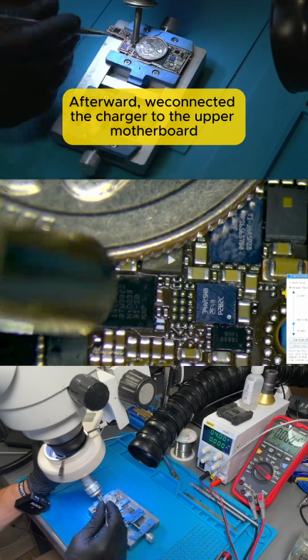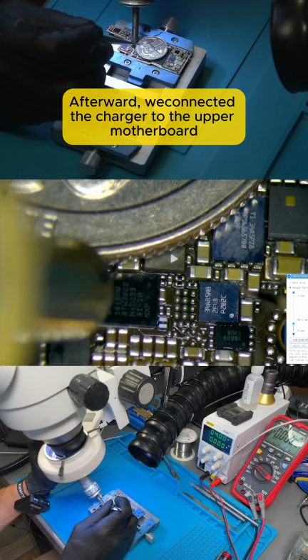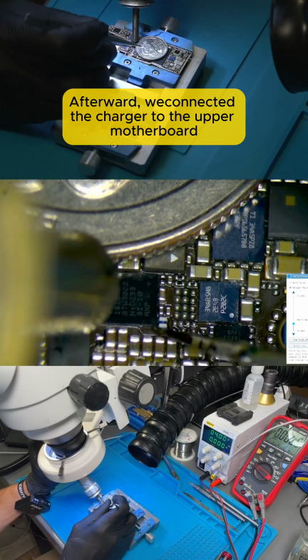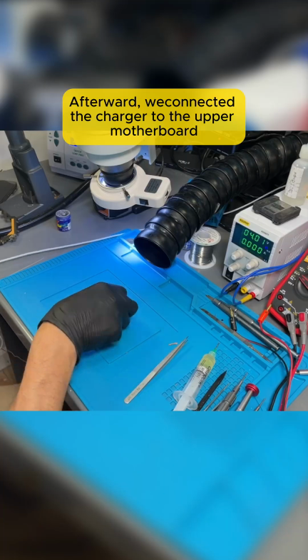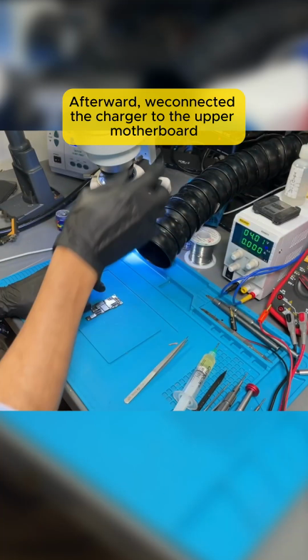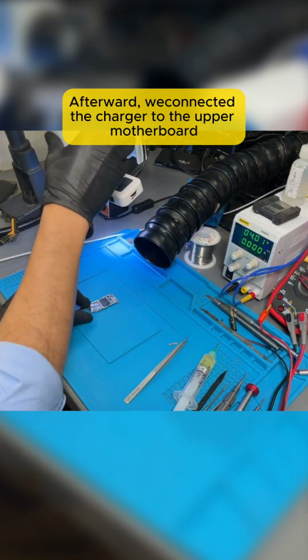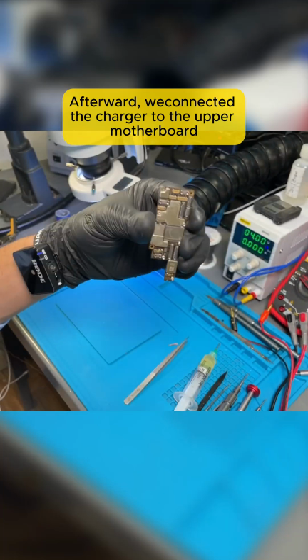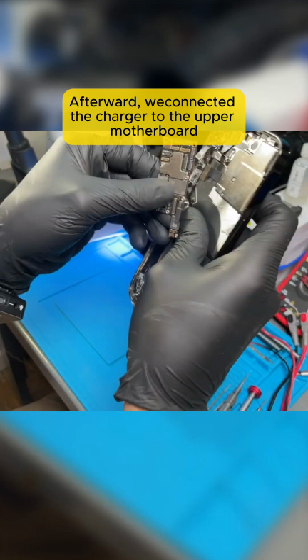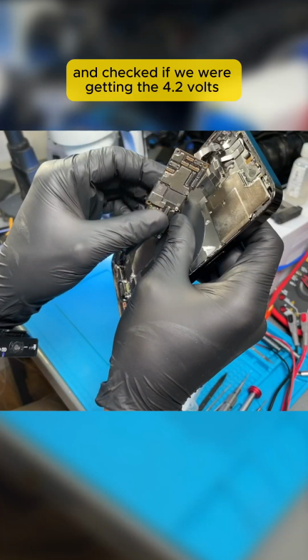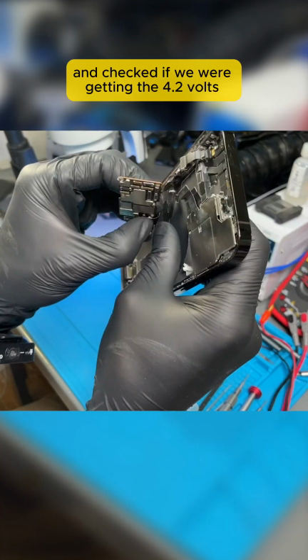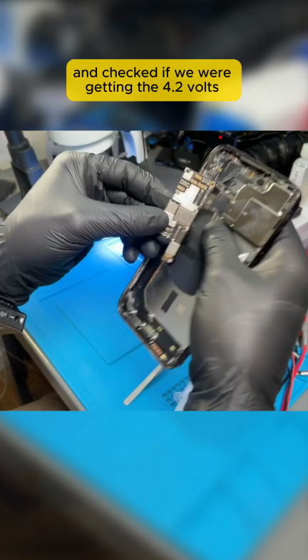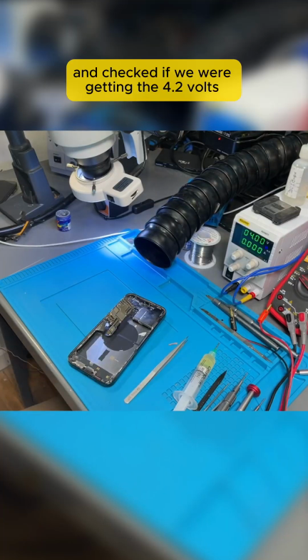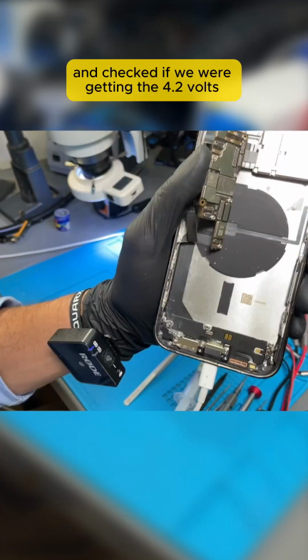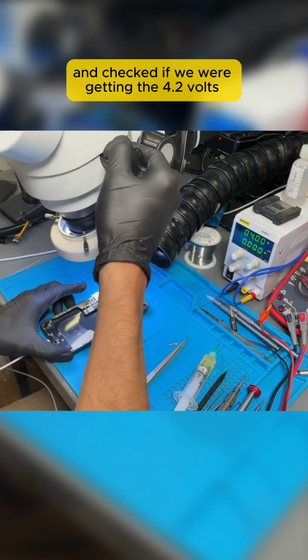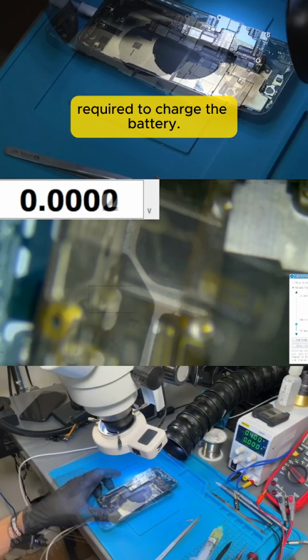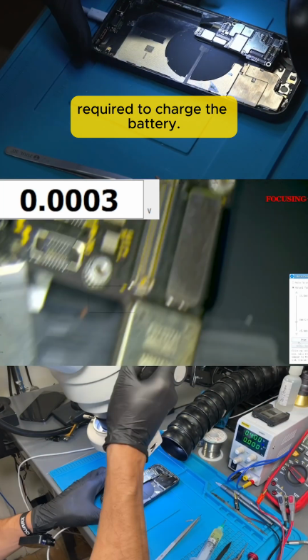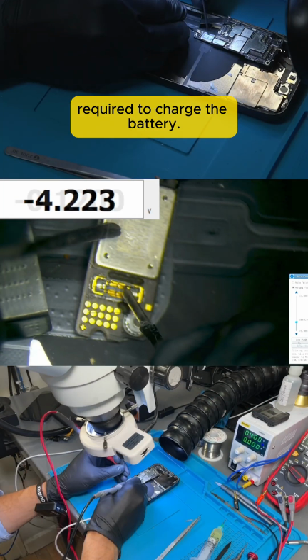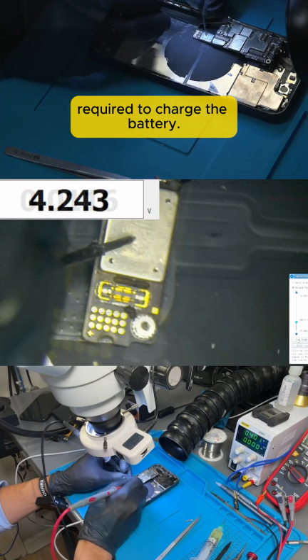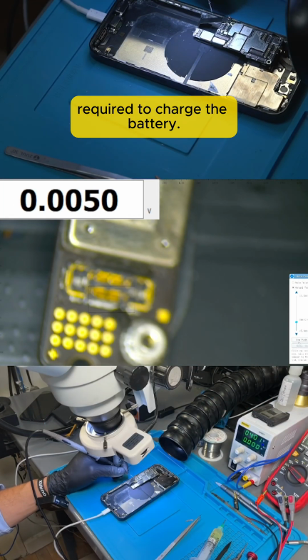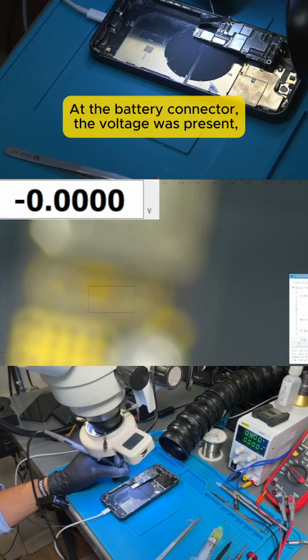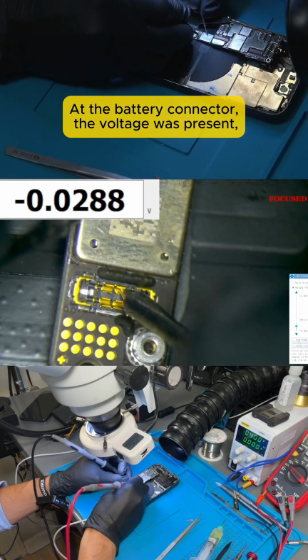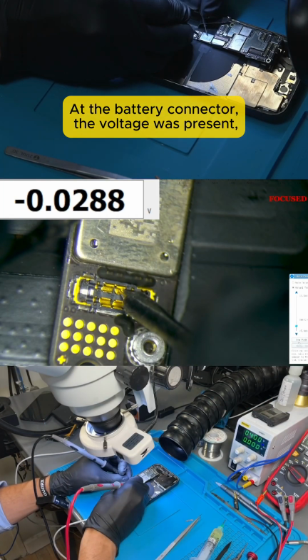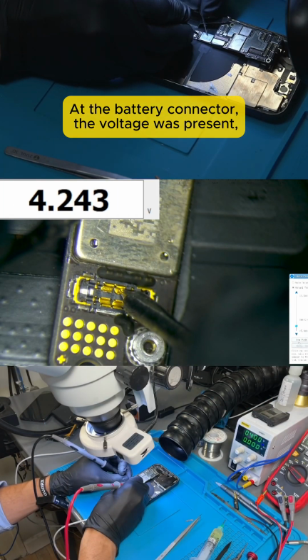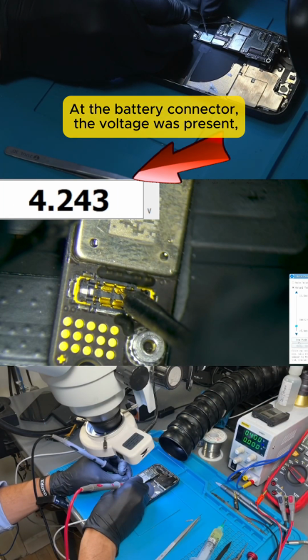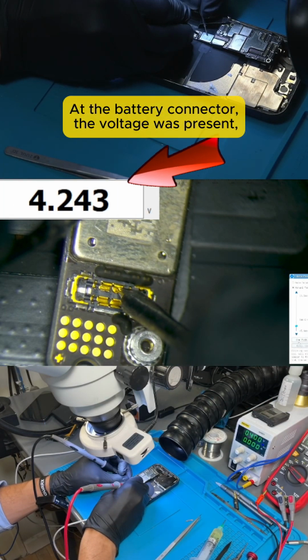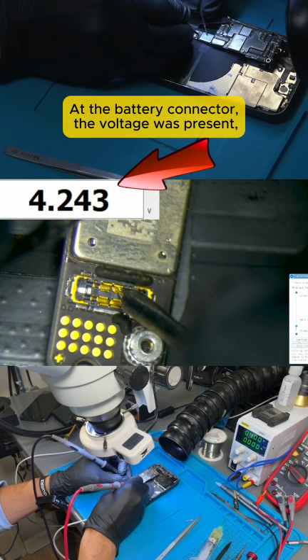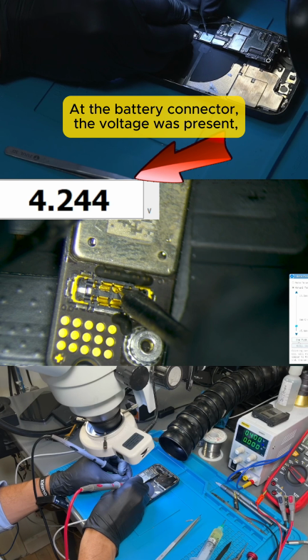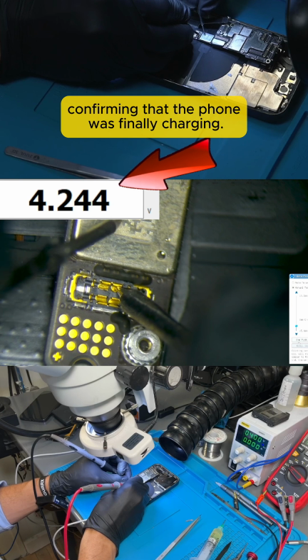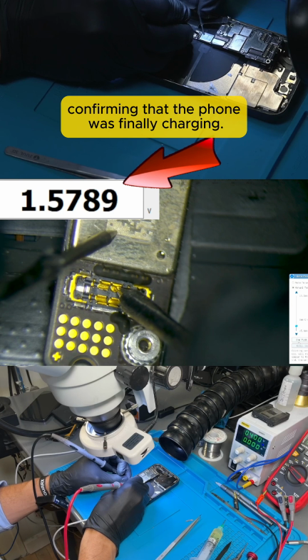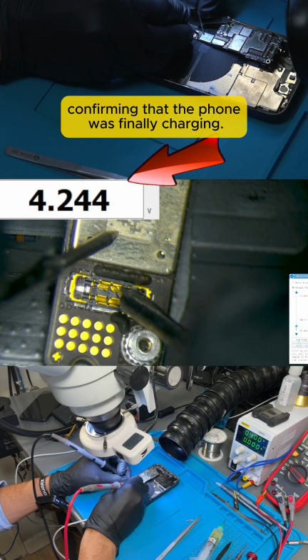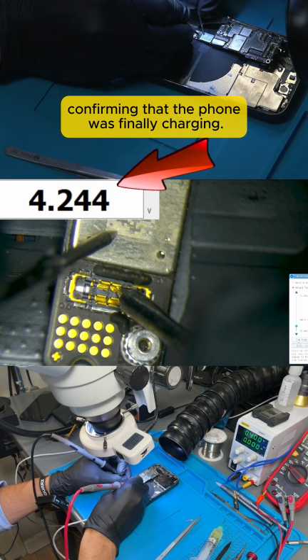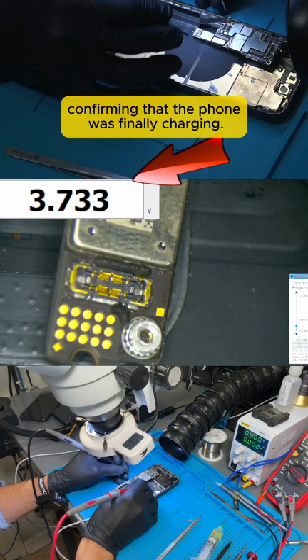Afterward, we connected the charger to the upper motherboard and checked if we were getting the 4.2 volts required to charge the battery at the battery connector. The voltage was present, confirming that the phone was finally charging.